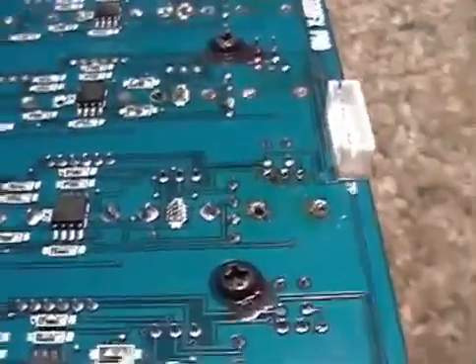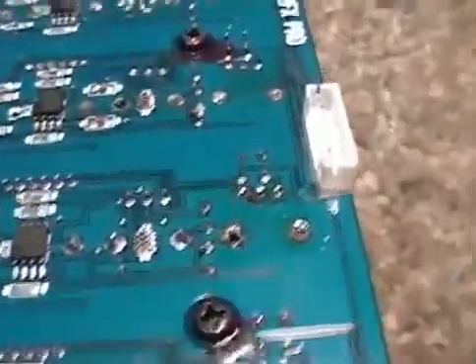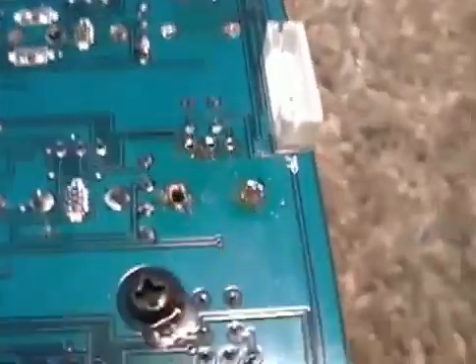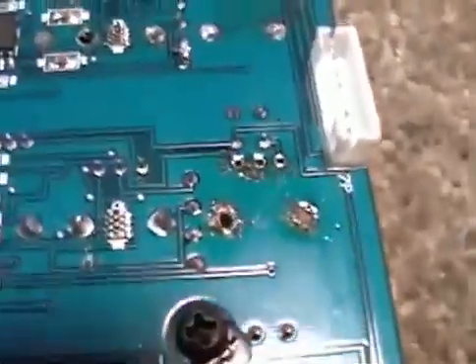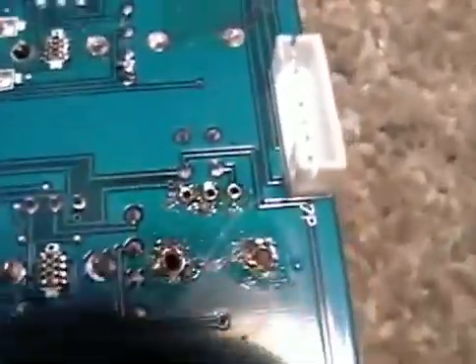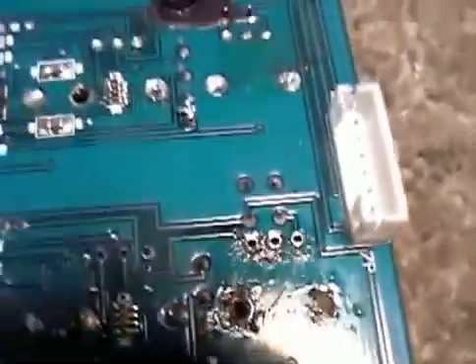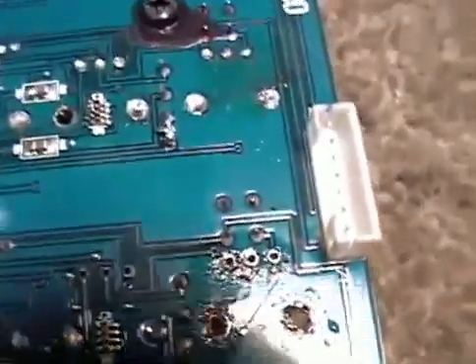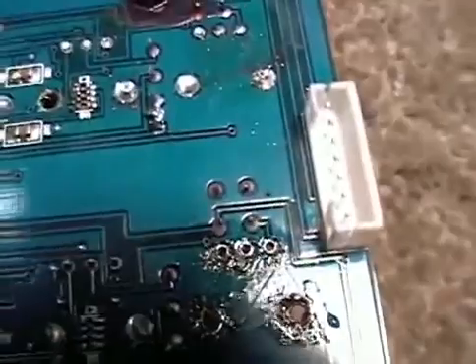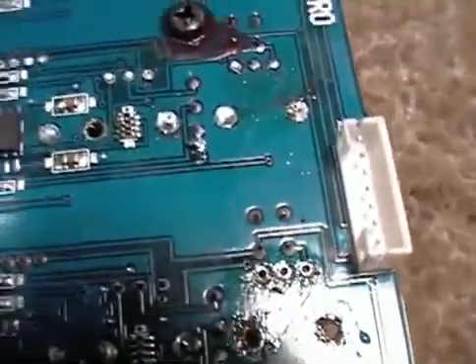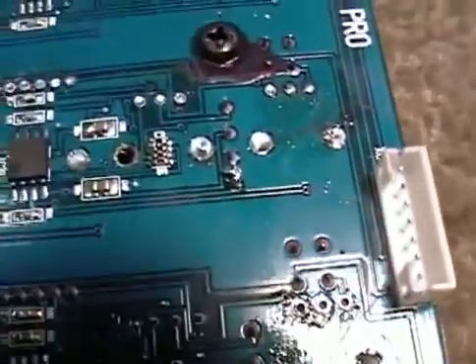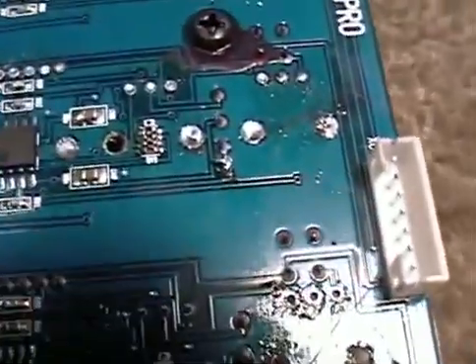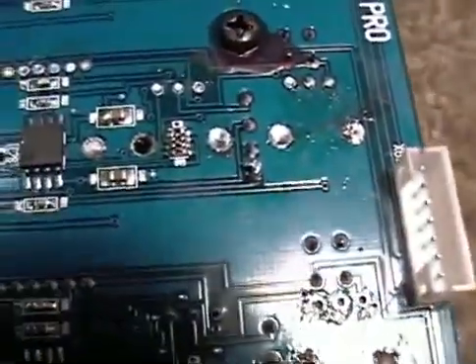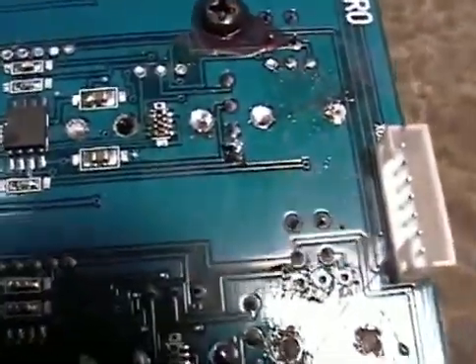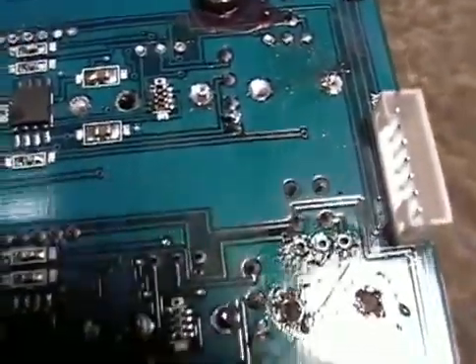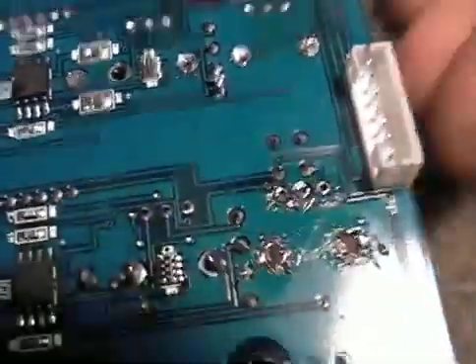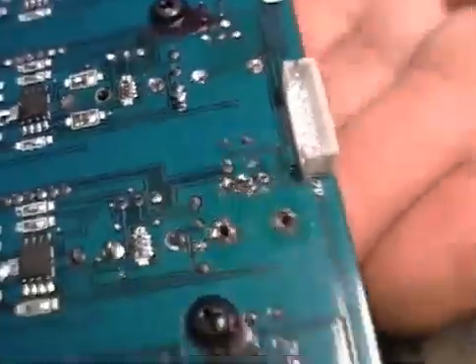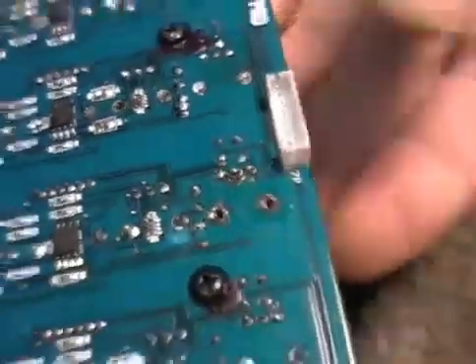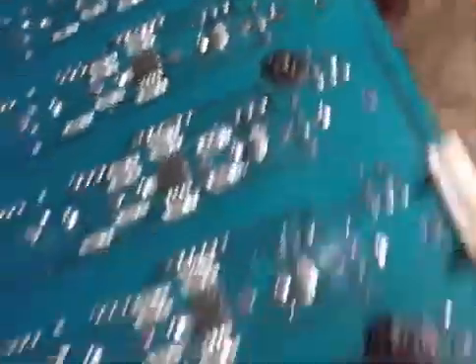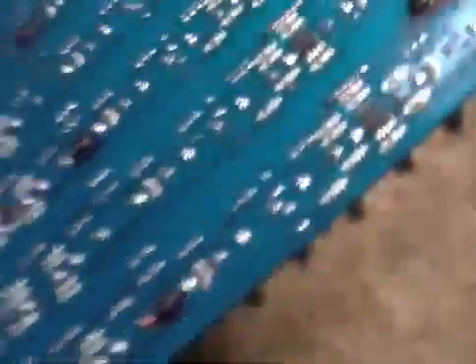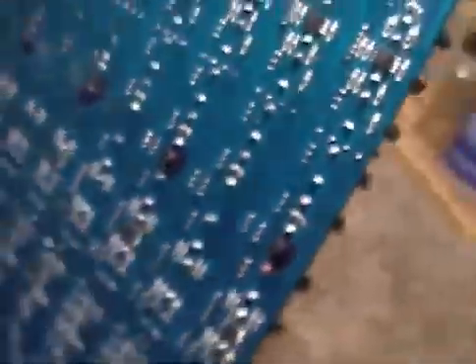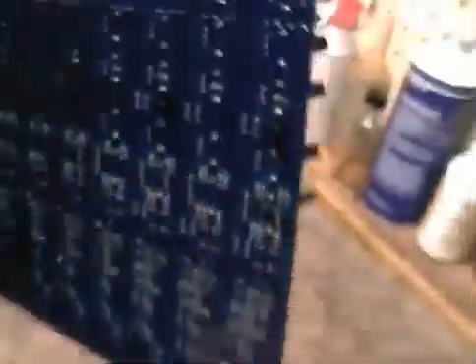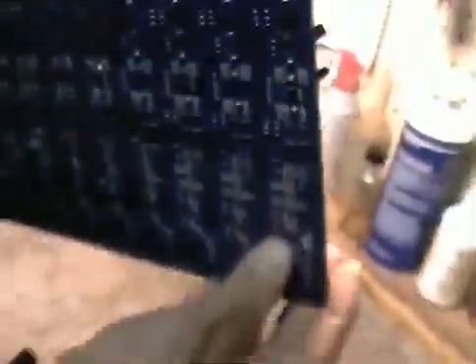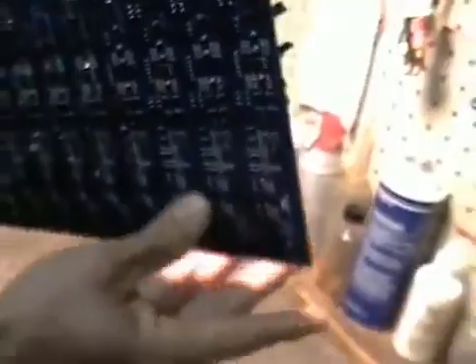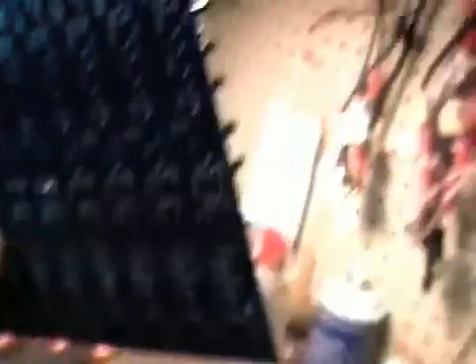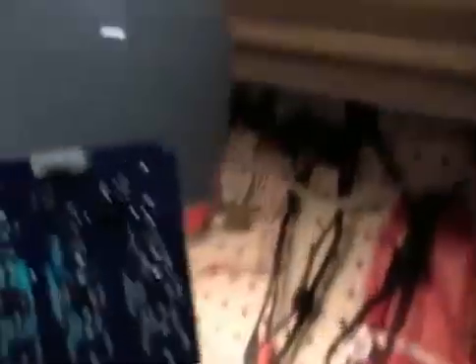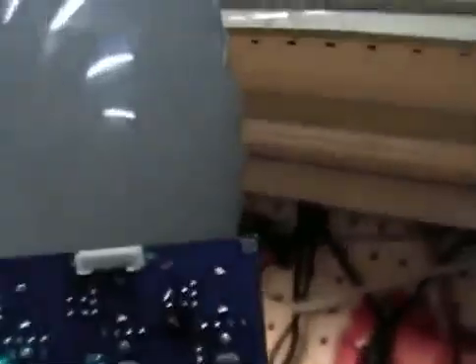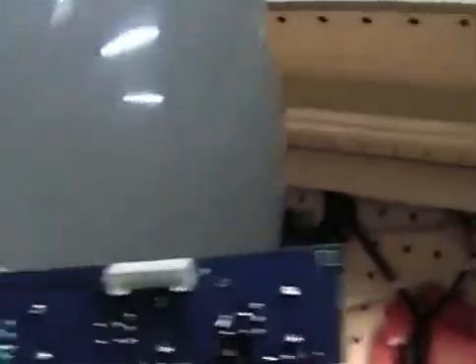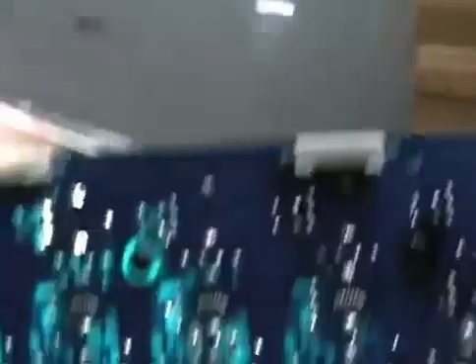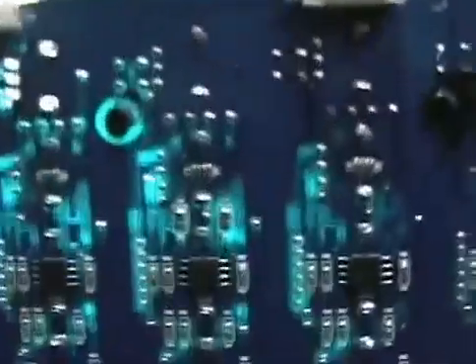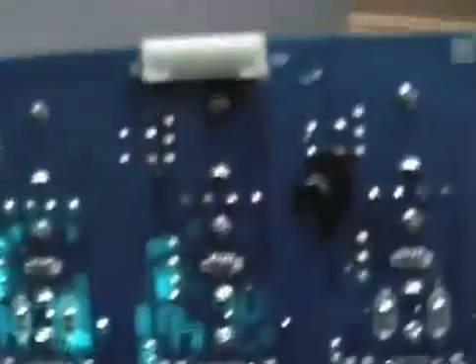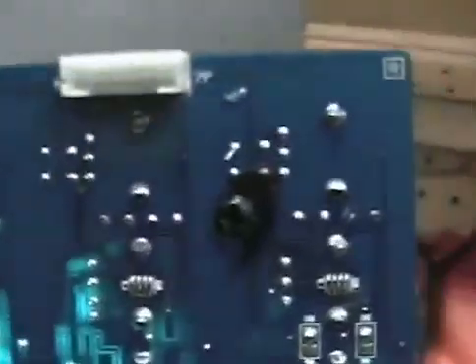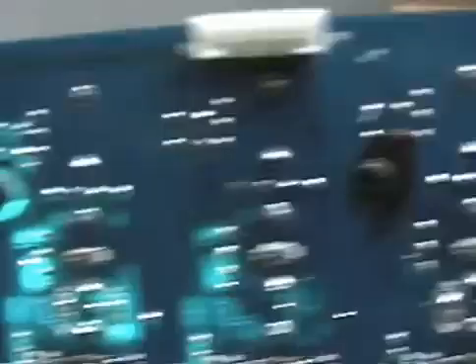There we go — everything's clean, ready to go. Alright, there we go. Let's take one more look.